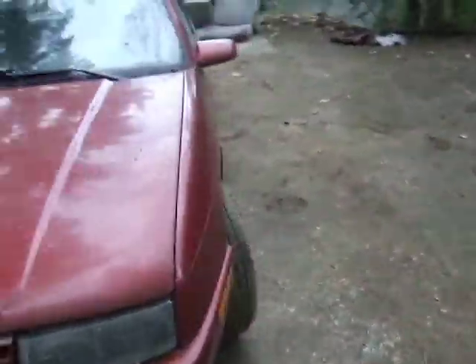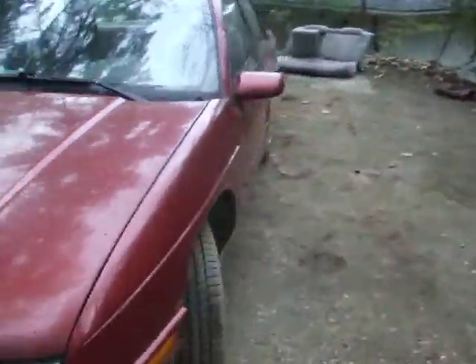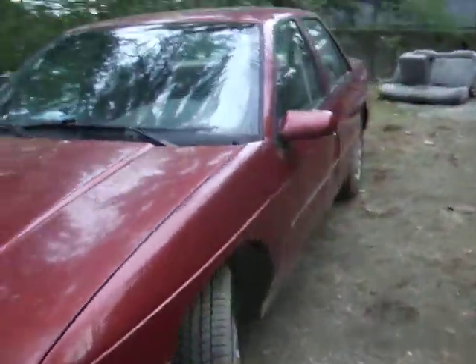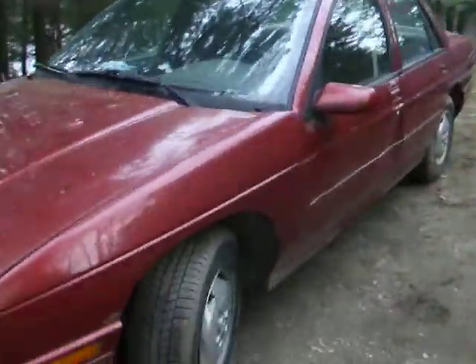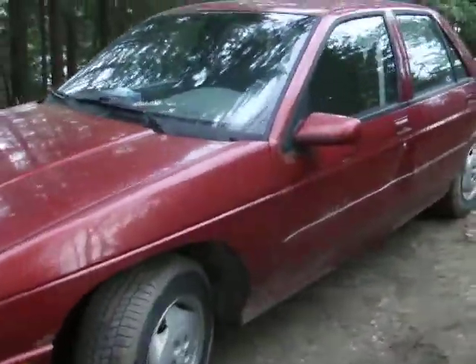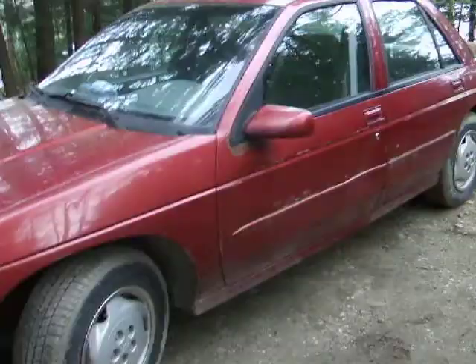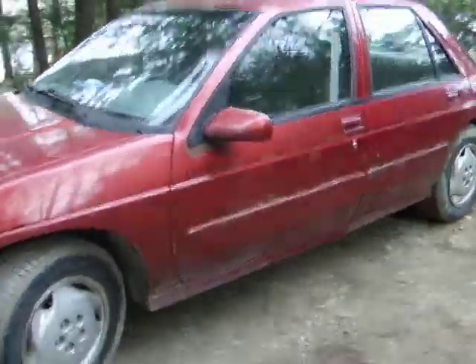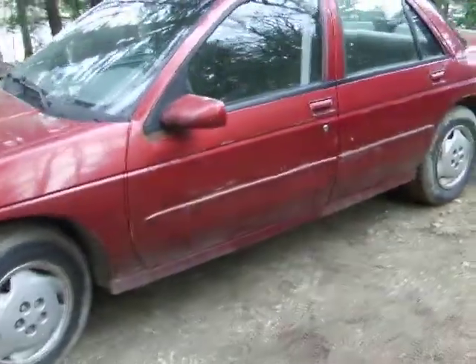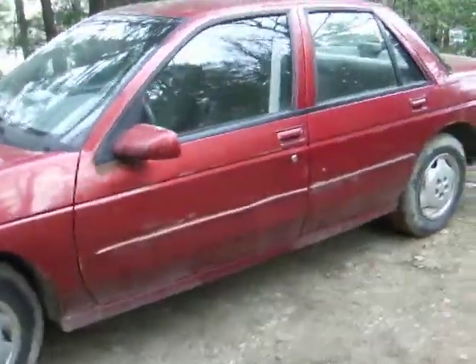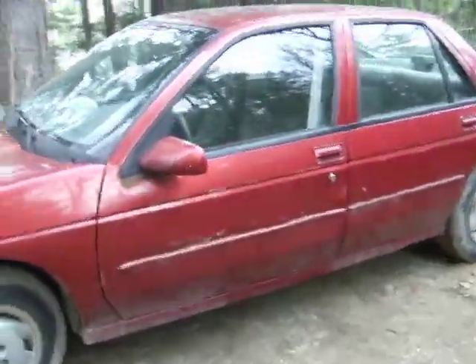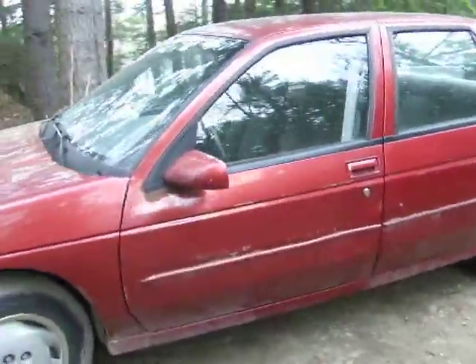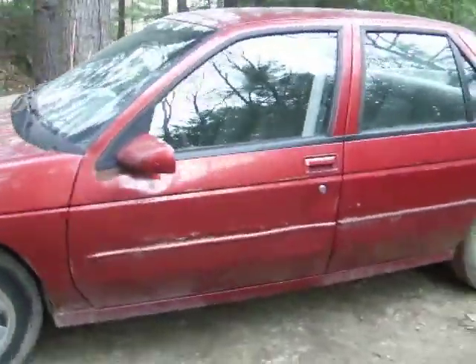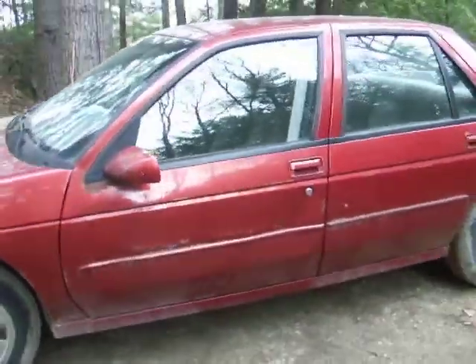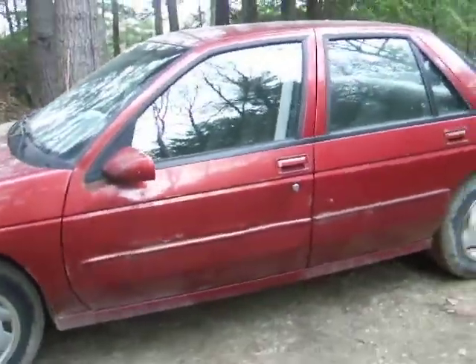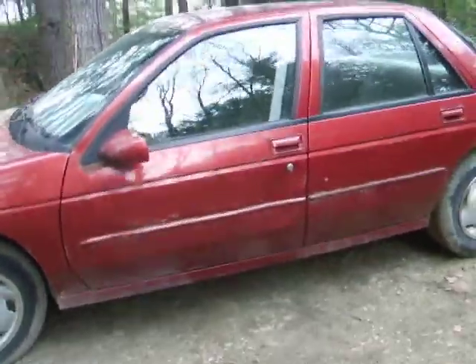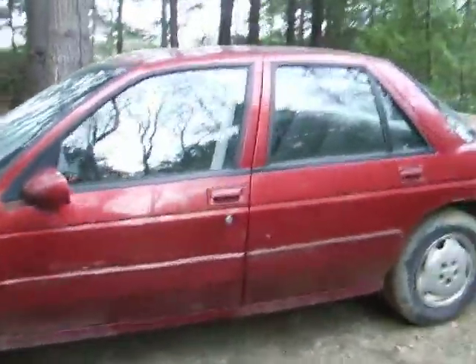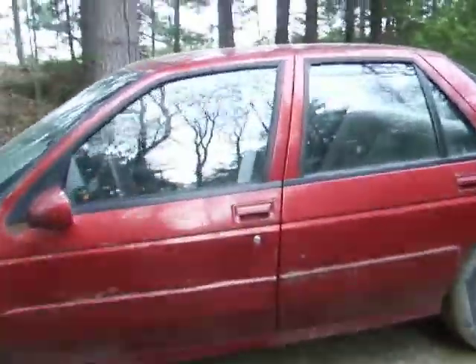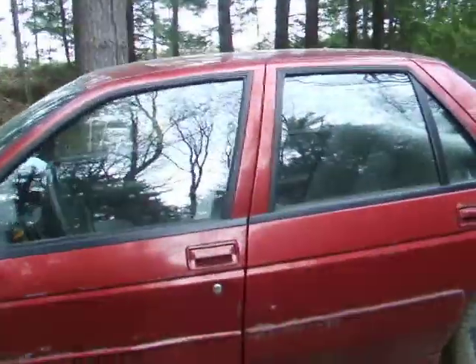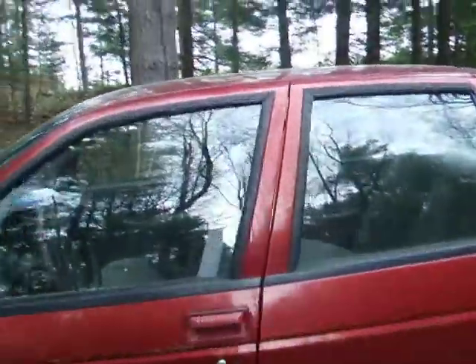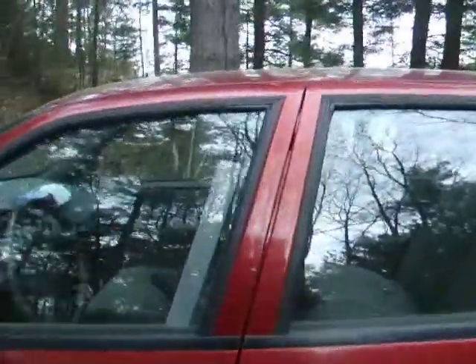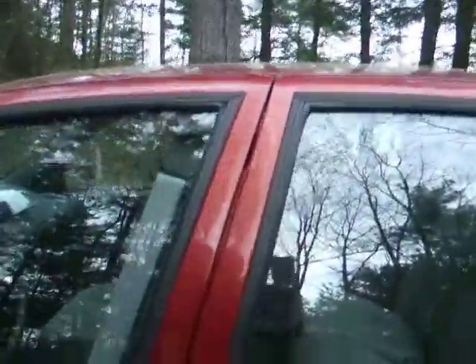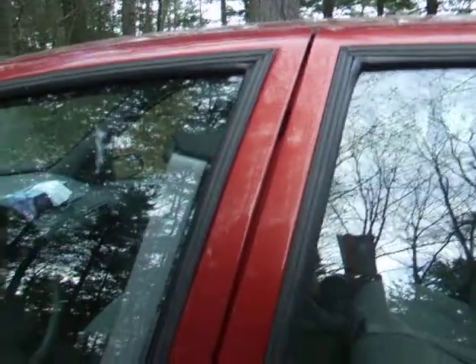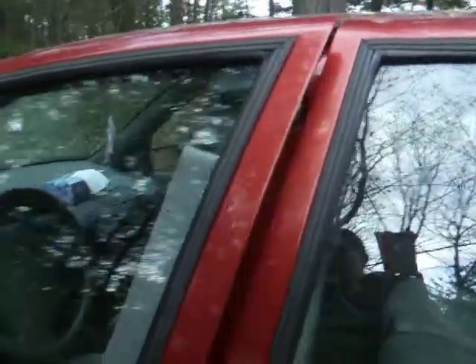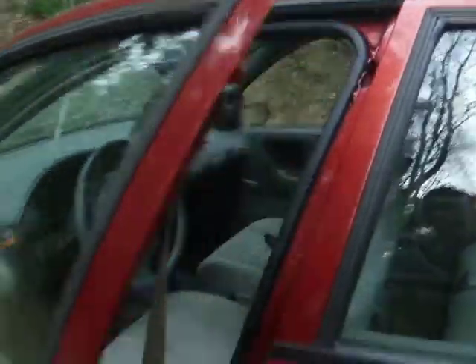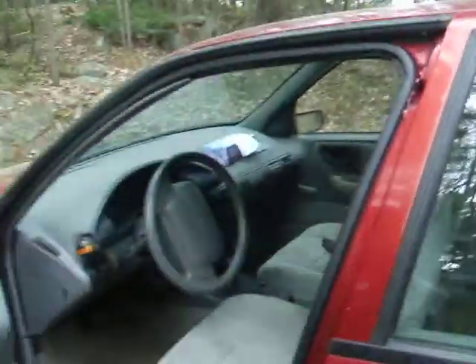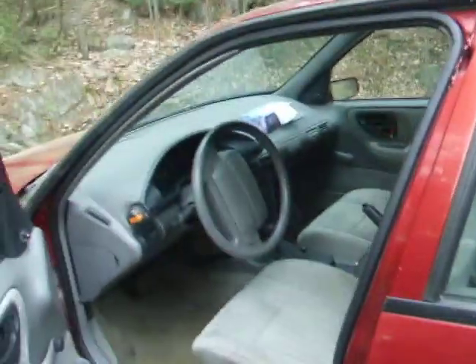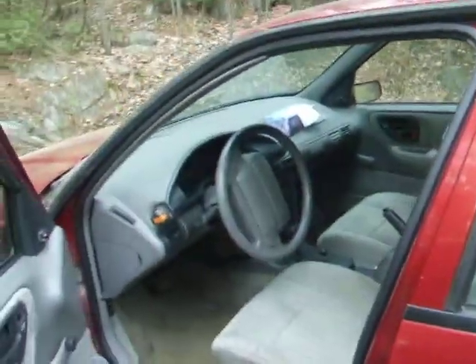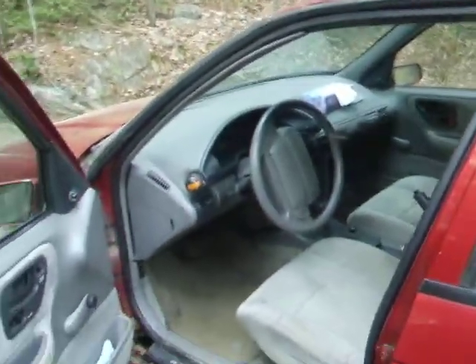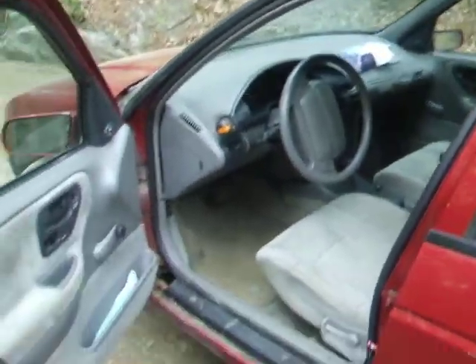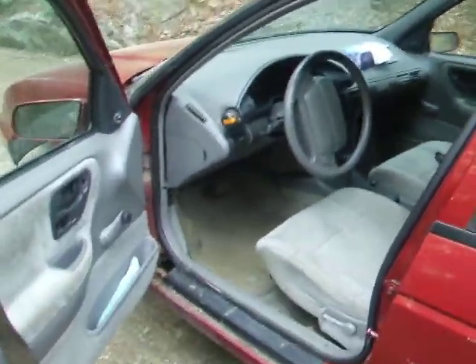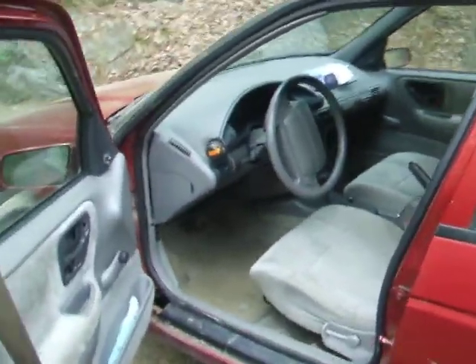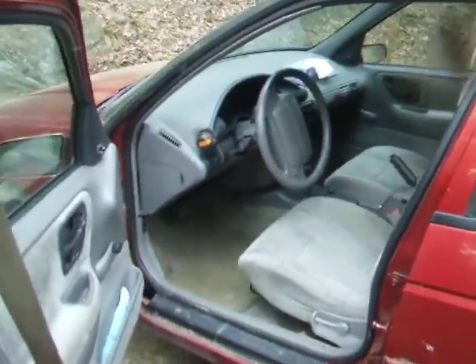Could use a bit of paint here and on some spots, and there's a few dents and dings. But it looks pretty good considering. Nice clean interior.